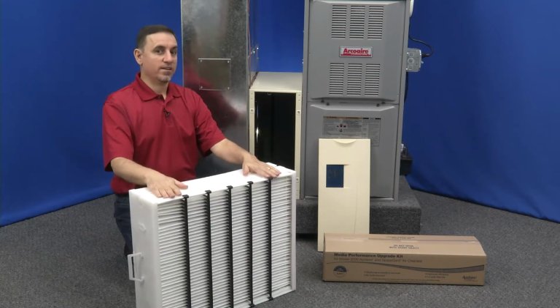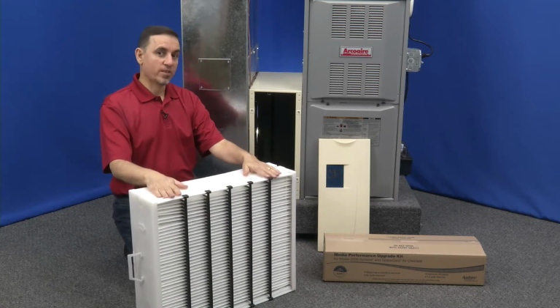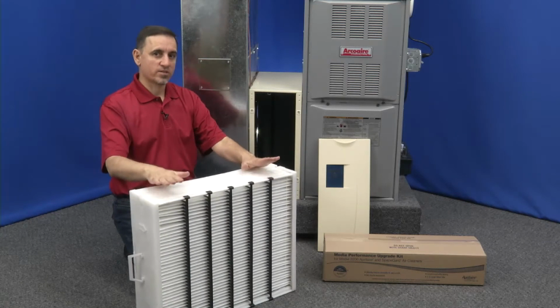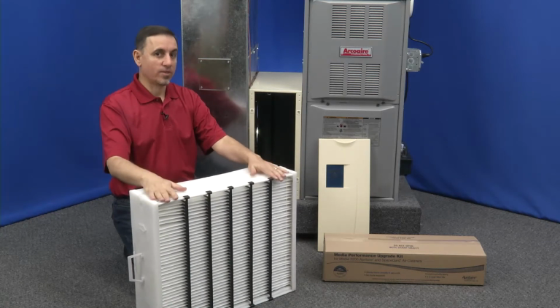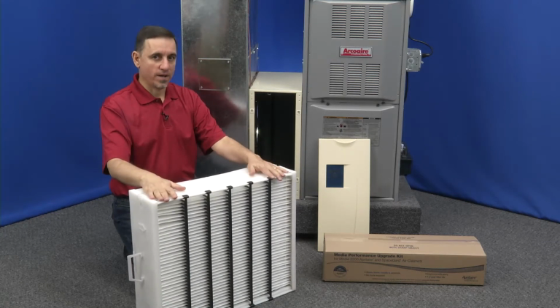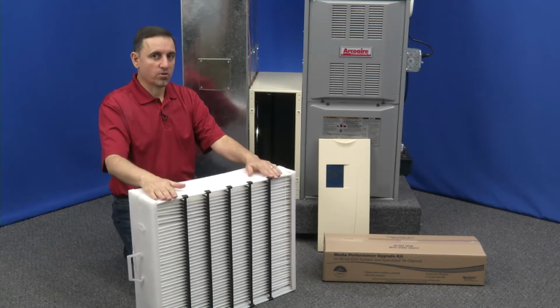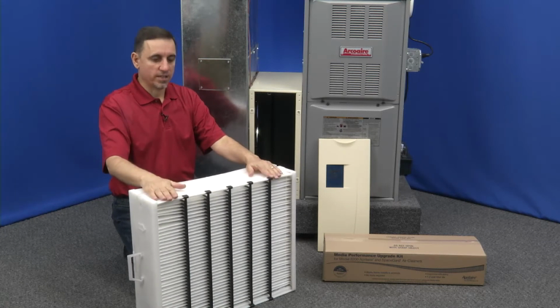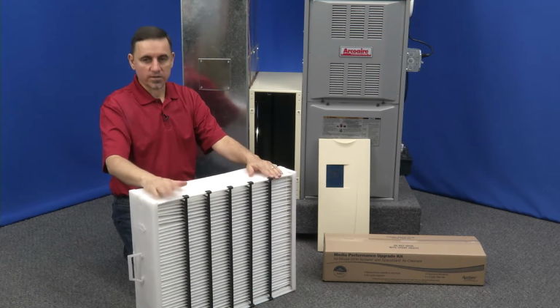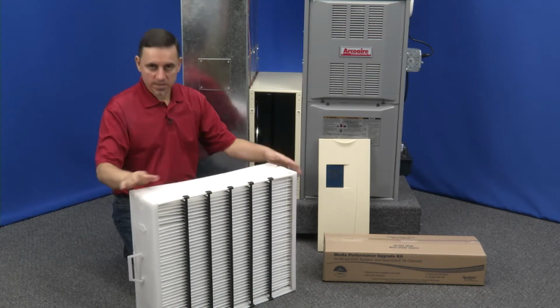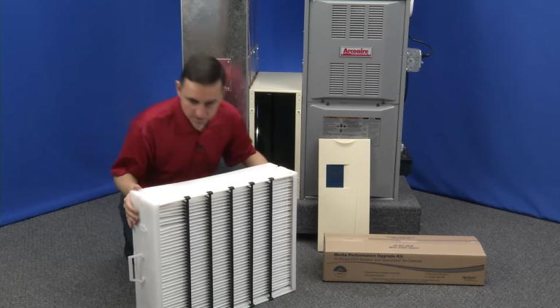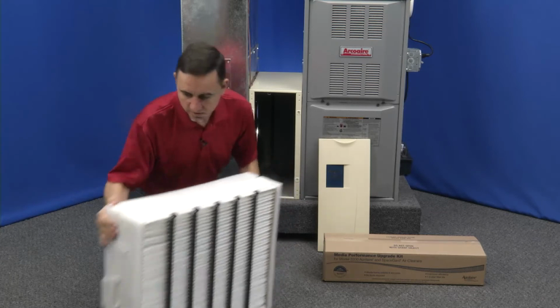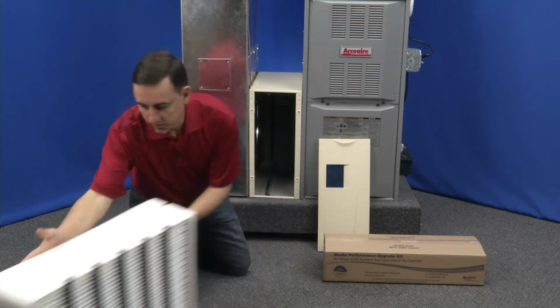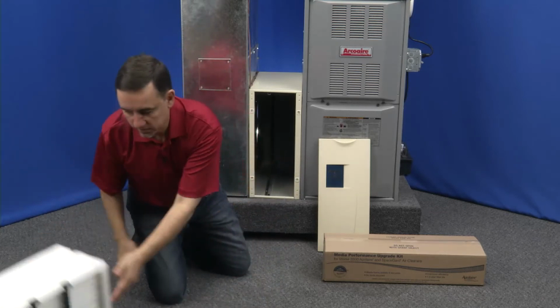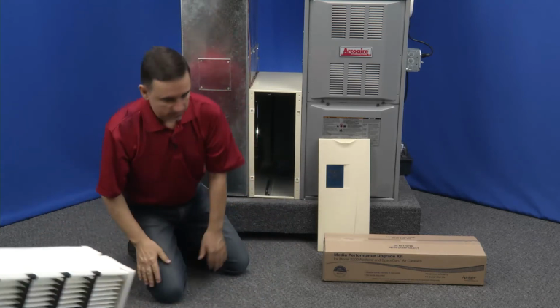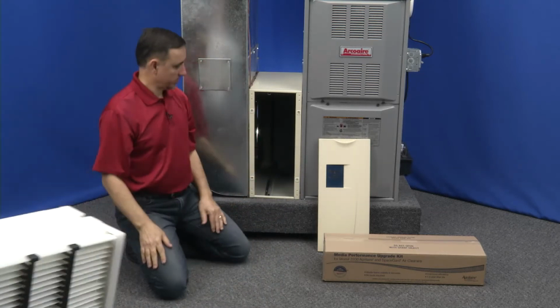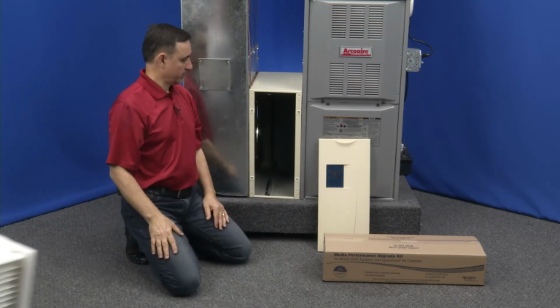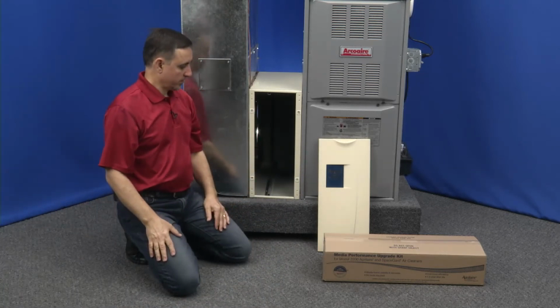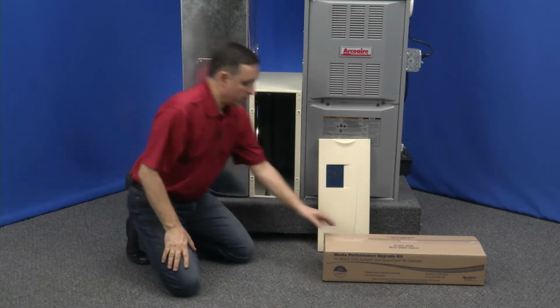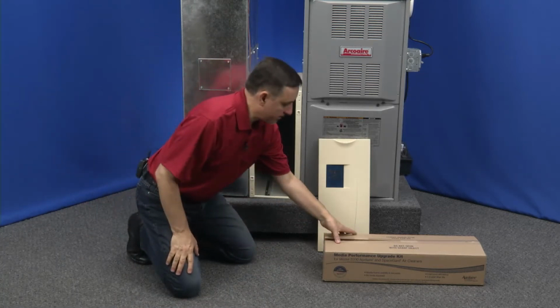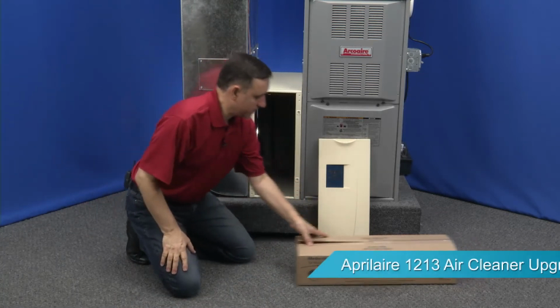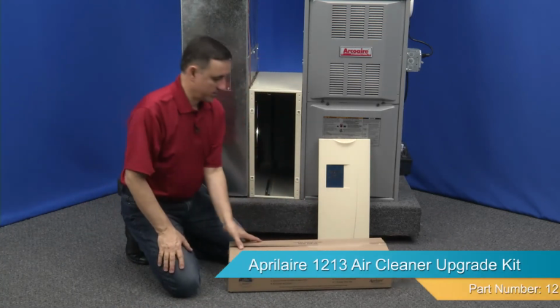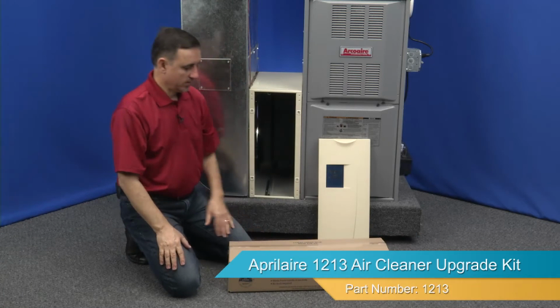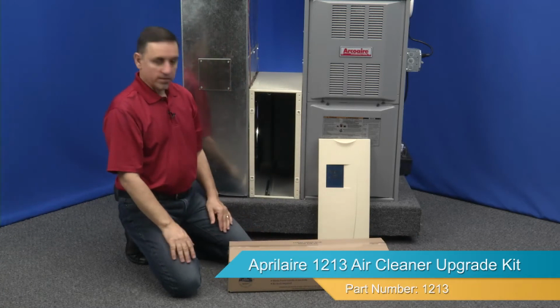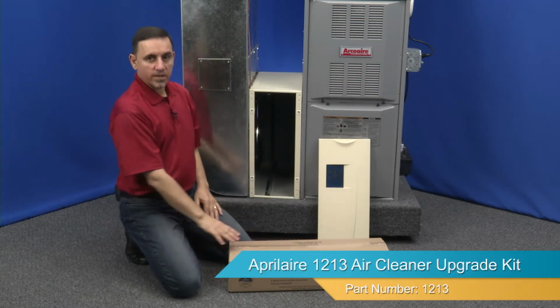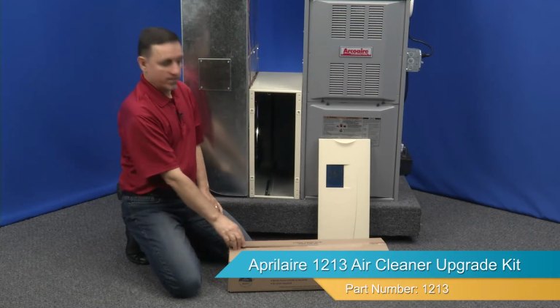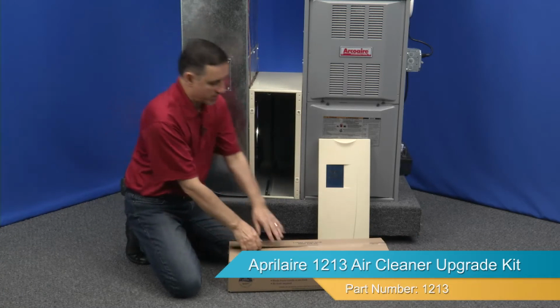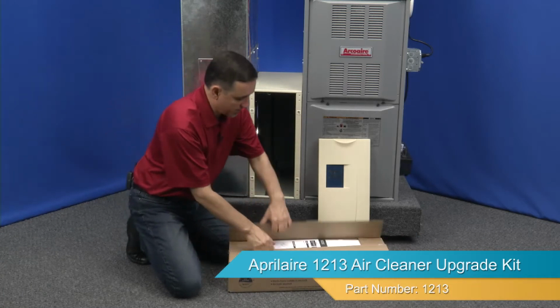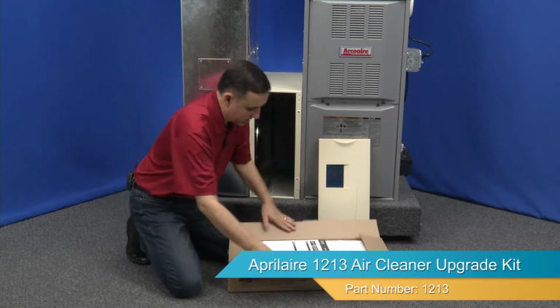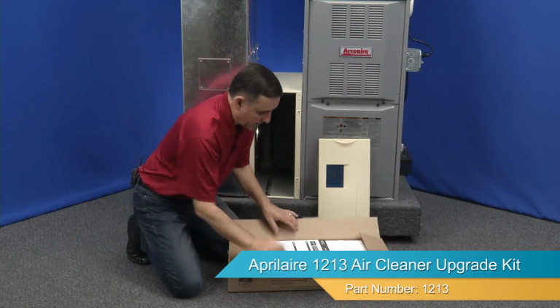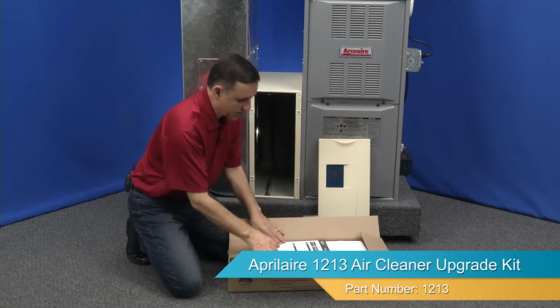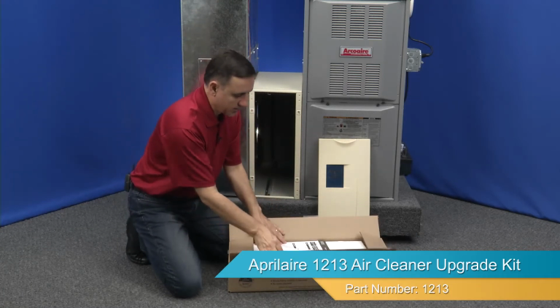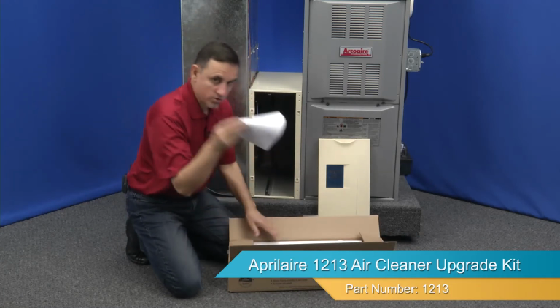You're going to throw this whole thing away — you're no longer going to need it, so let's get rid of this. Let's get ready to open this up and look at the instructions.